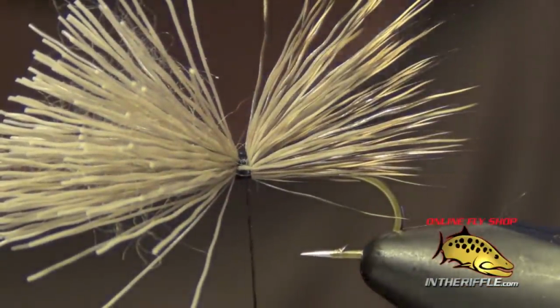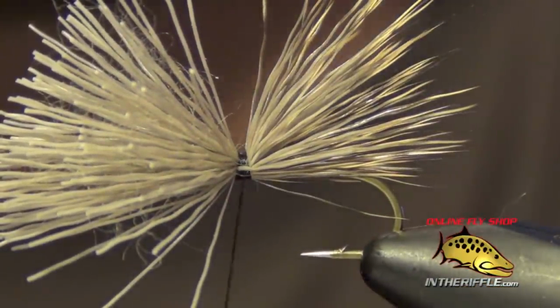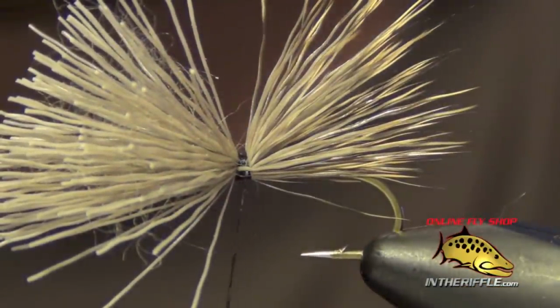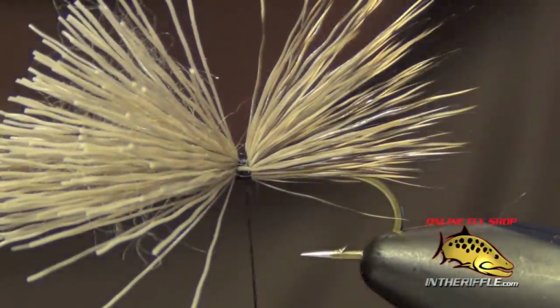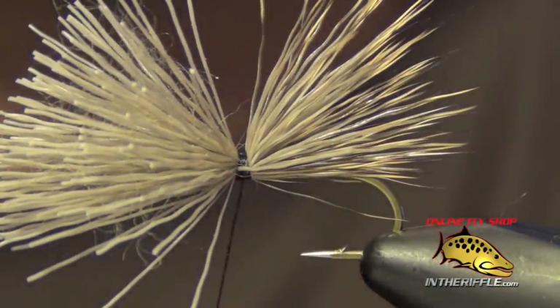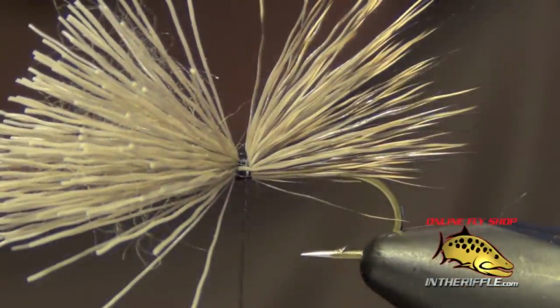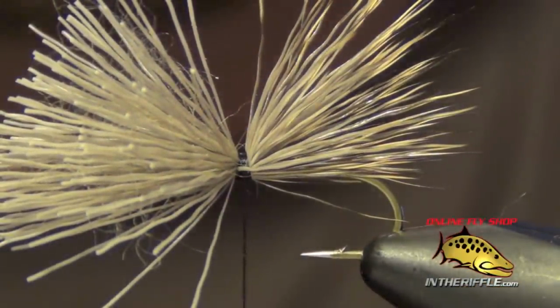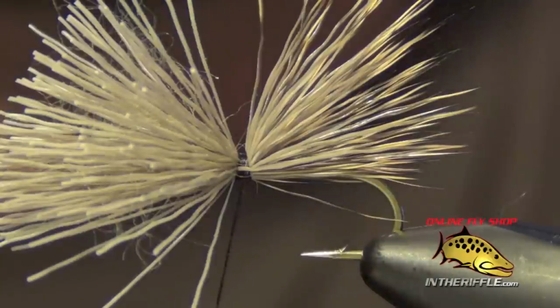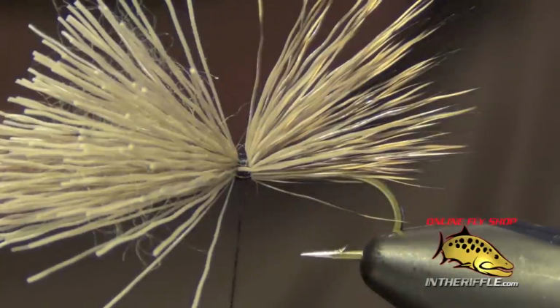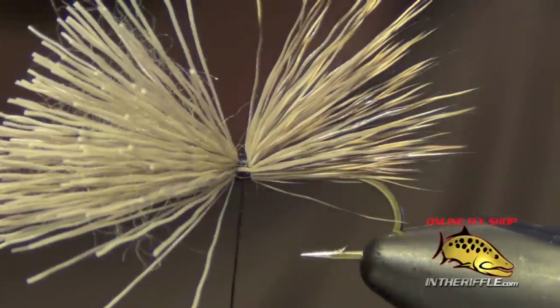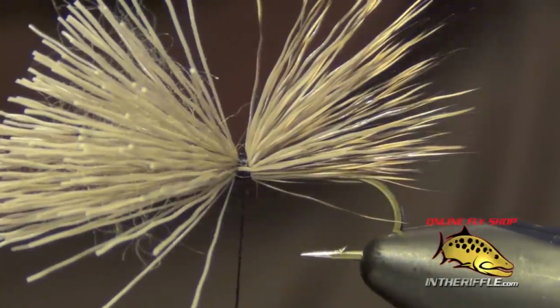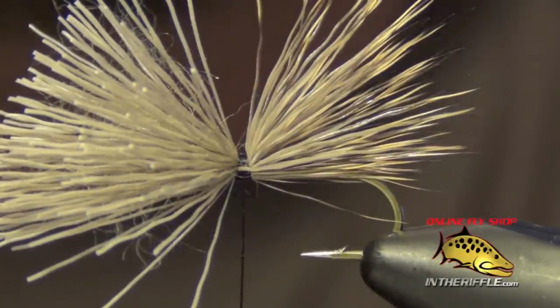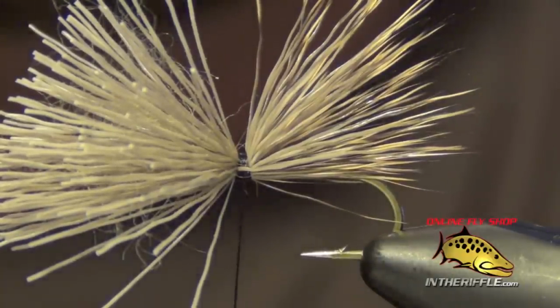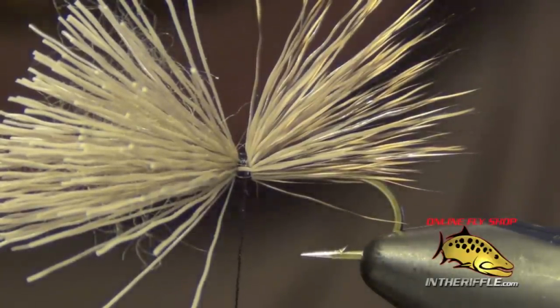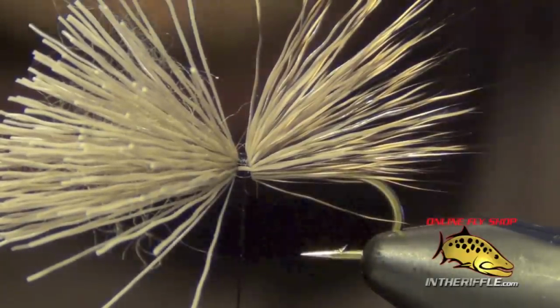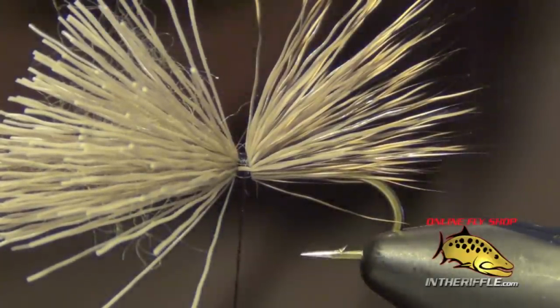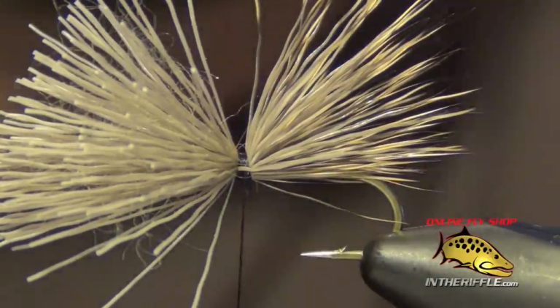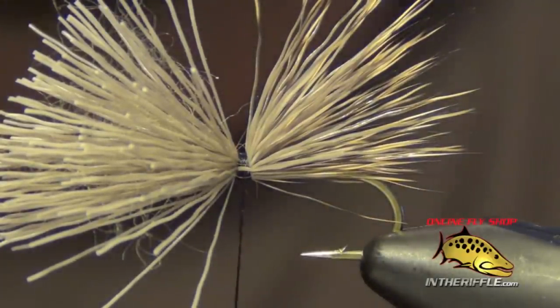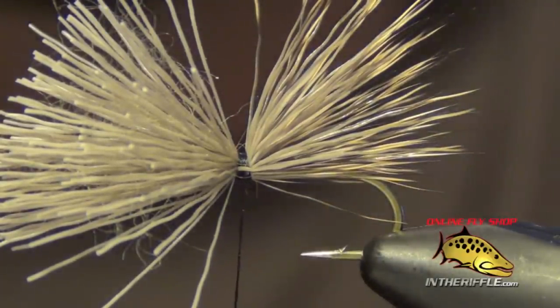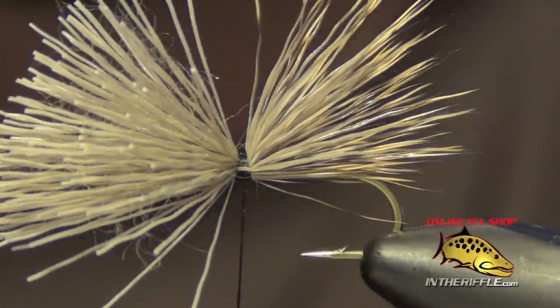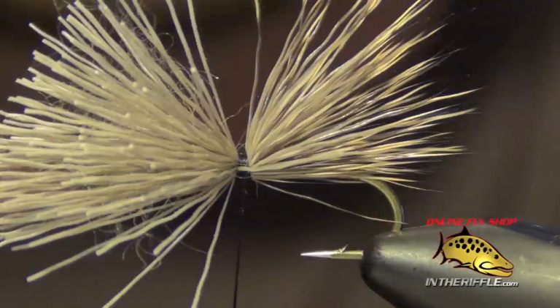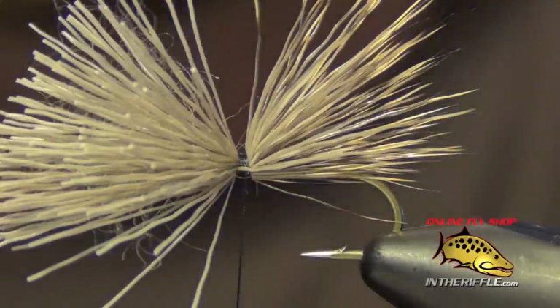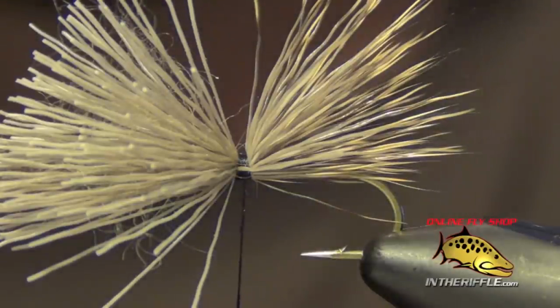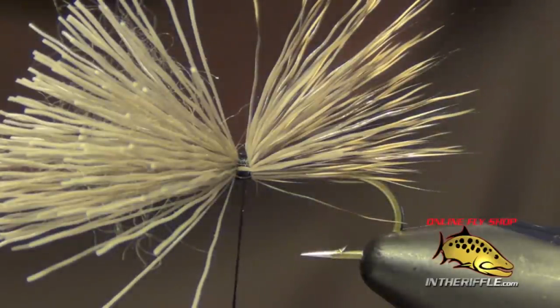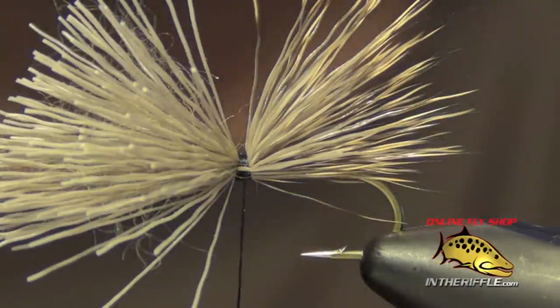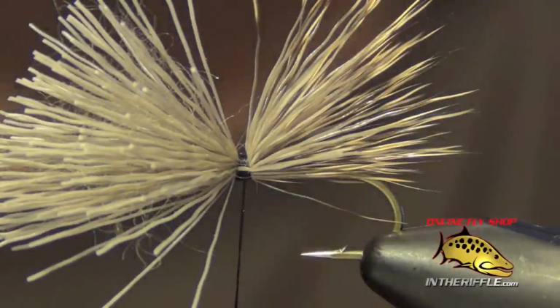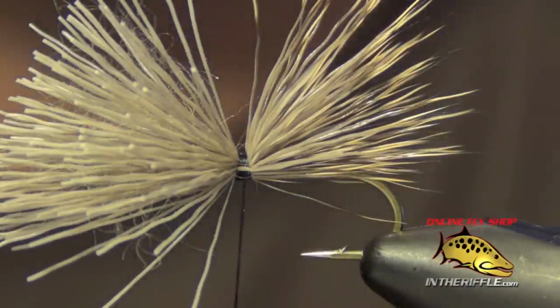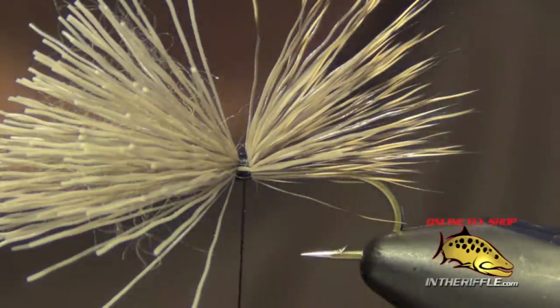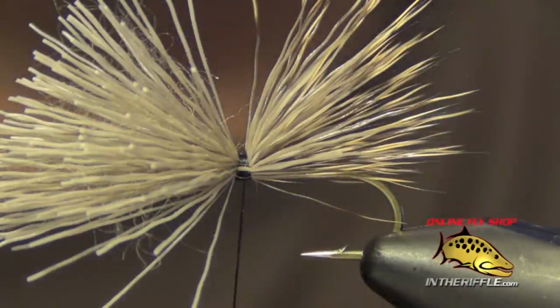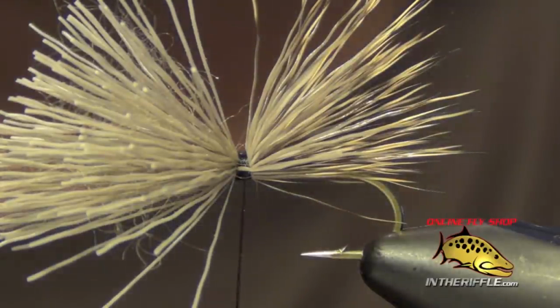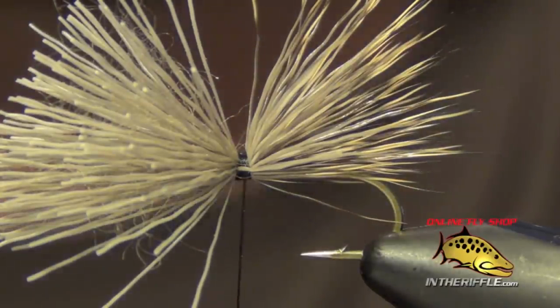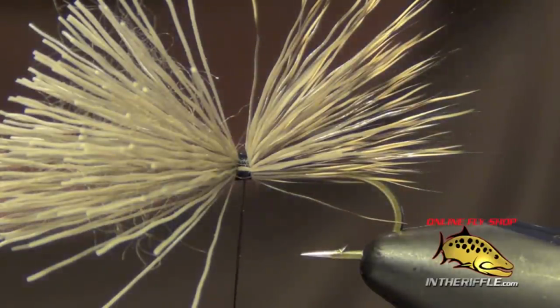And that is the pinch tie in — a pretty easy technique to learn and to use, but it's absolutely essential to controlling the material and tying good flies. That is the pinch tie in technique.